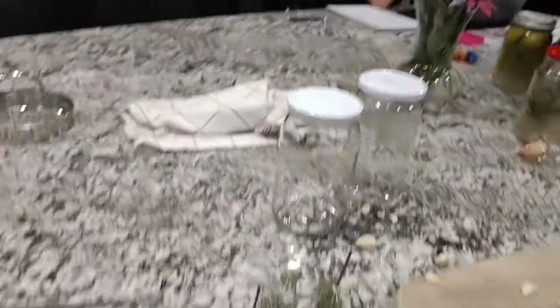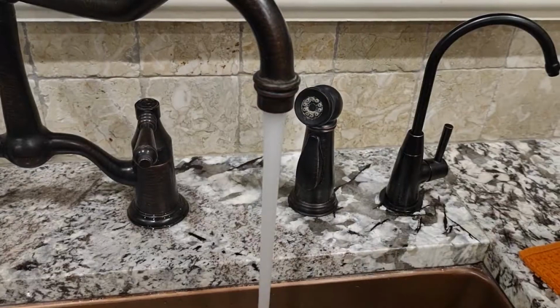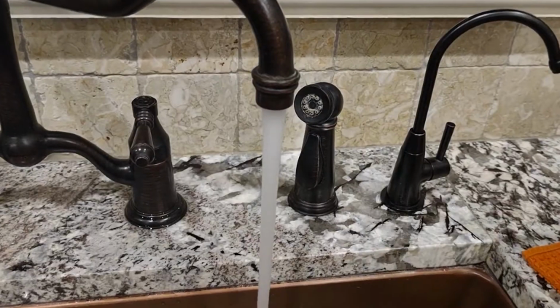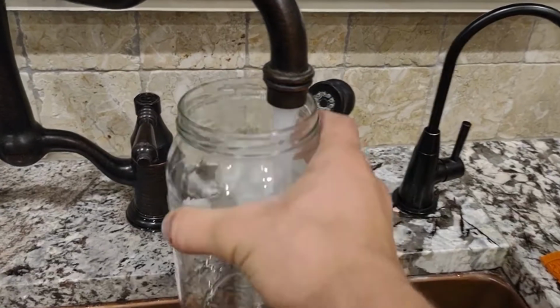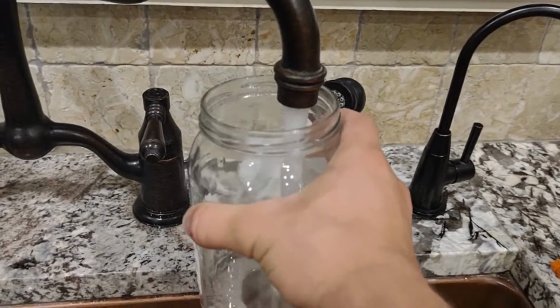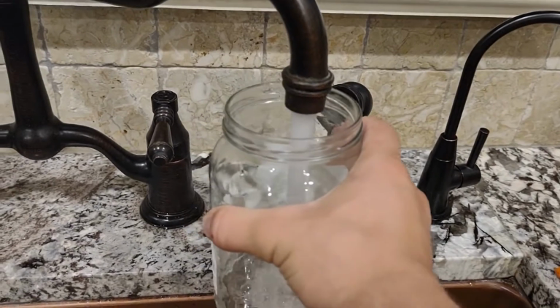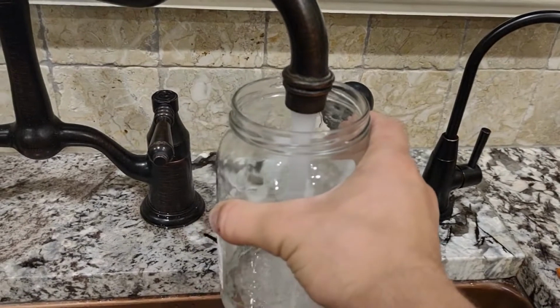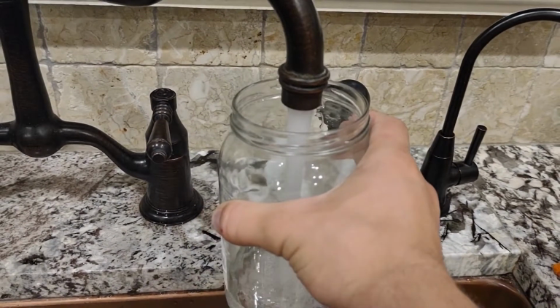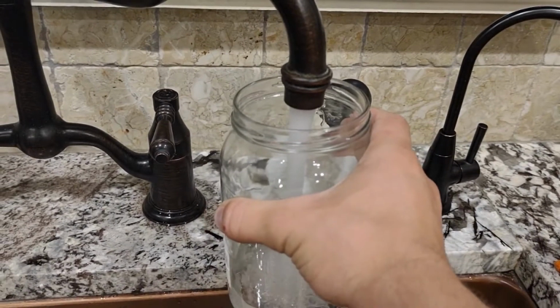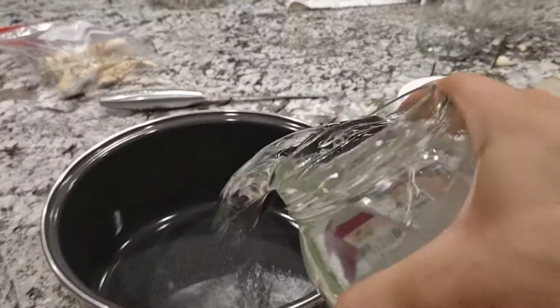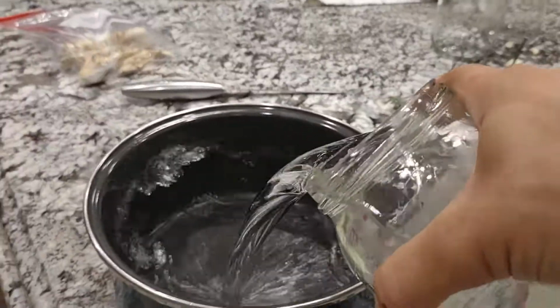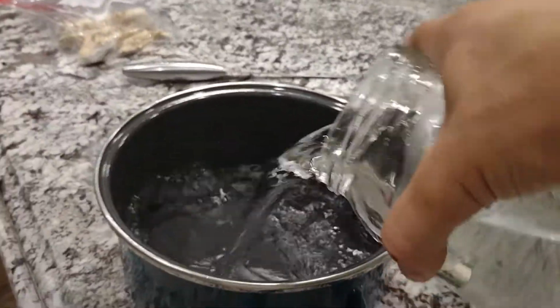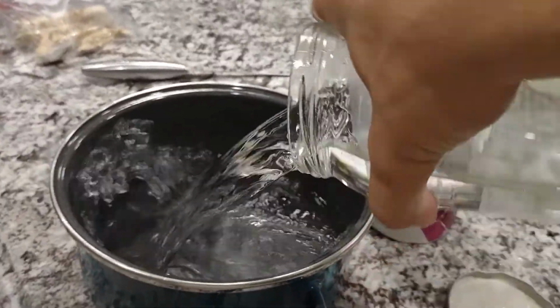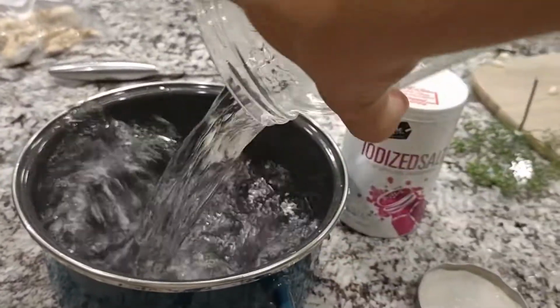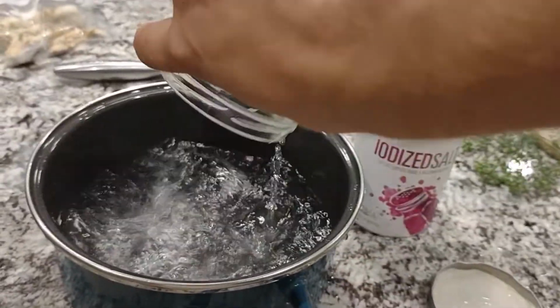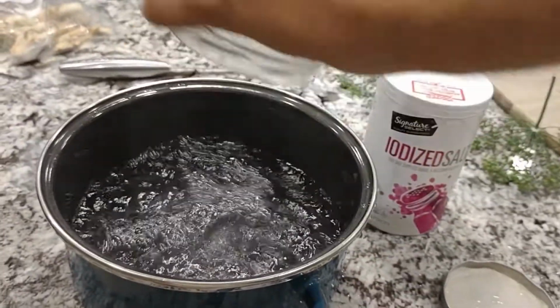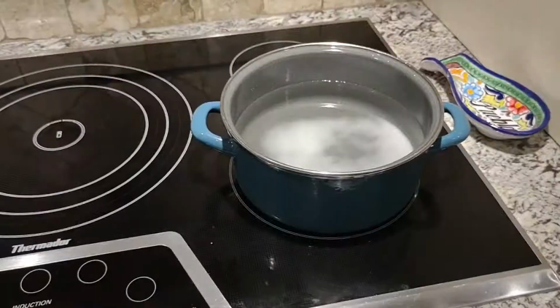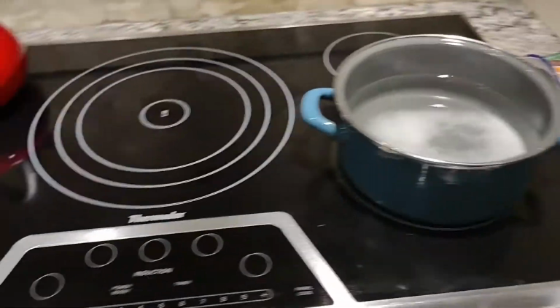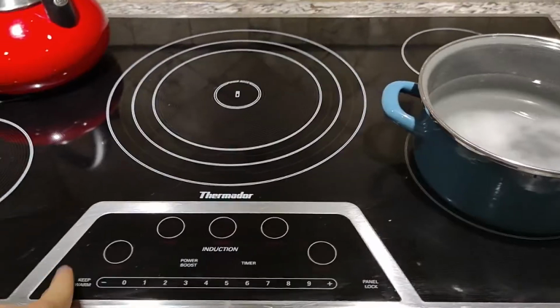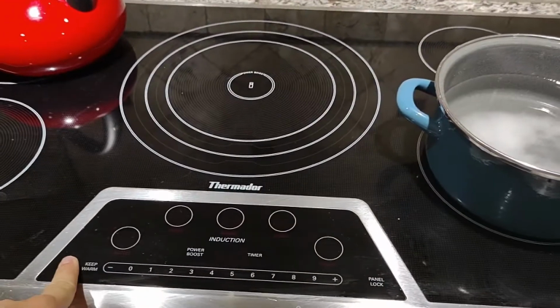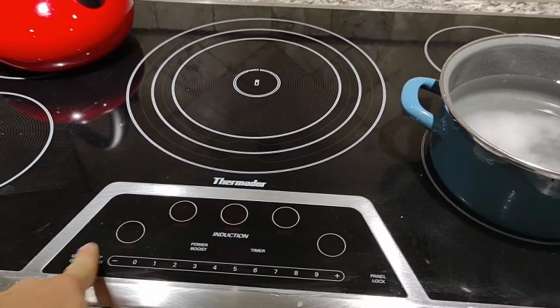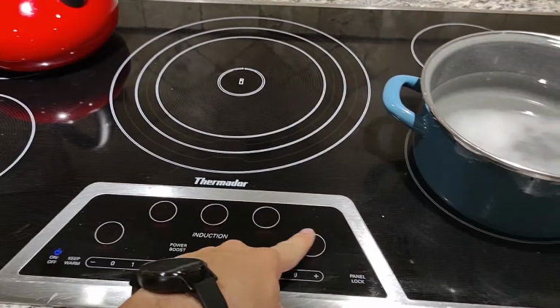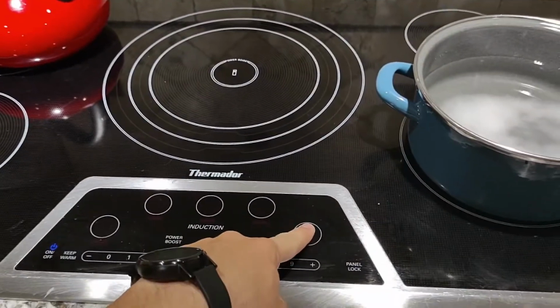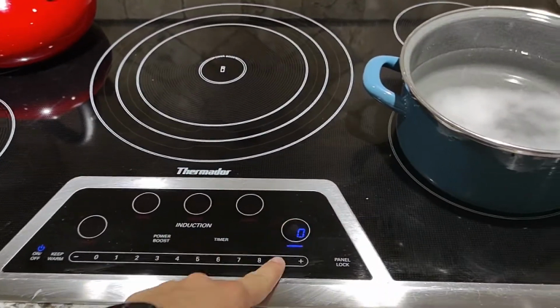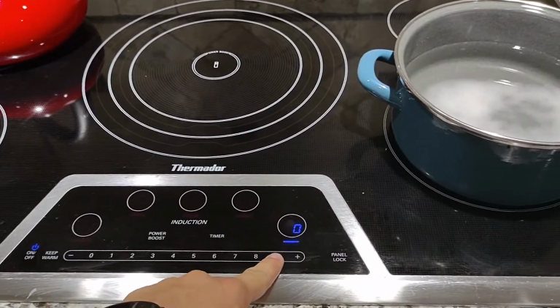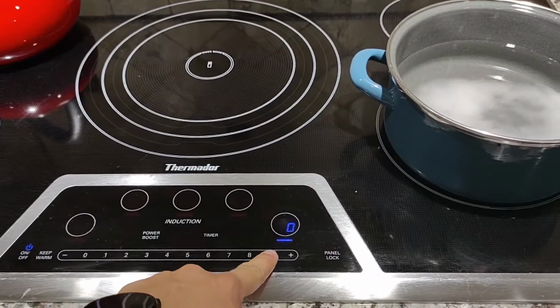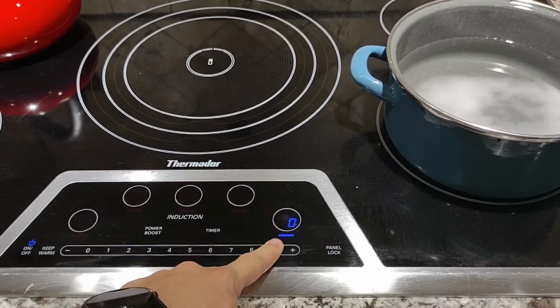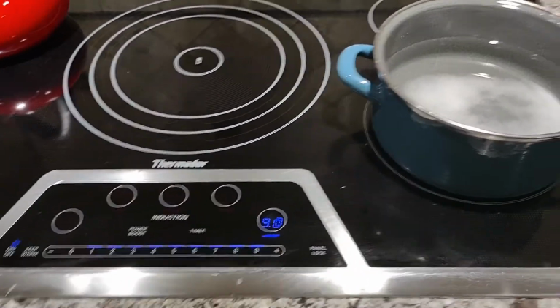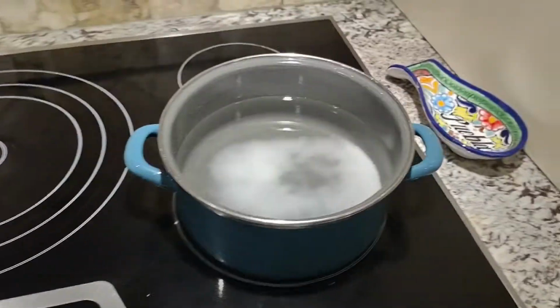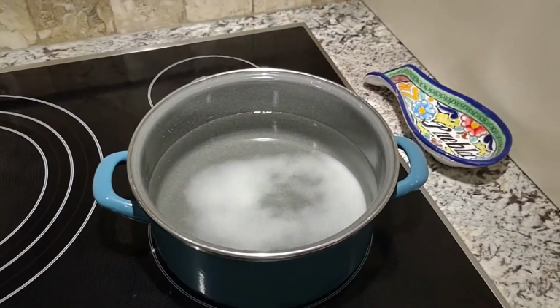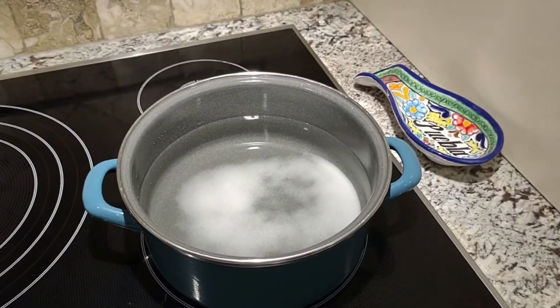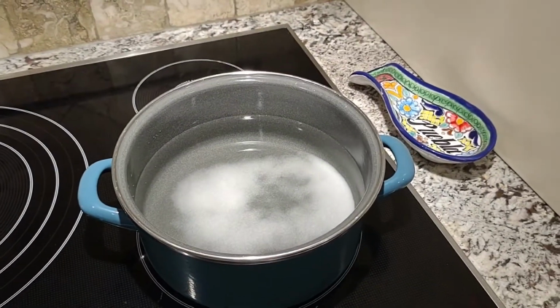Fill half the jars with water and pour it into a pot. Add two tablespoons of salt and set the water to boil. For those following along at home, I use a two tablespoon salt to five cup water ratio.